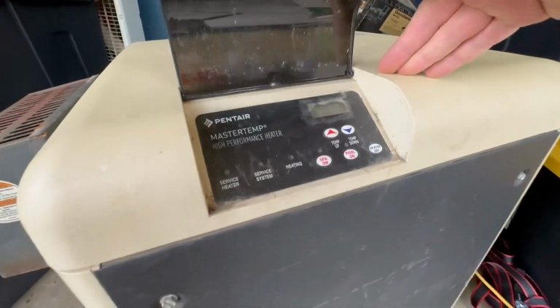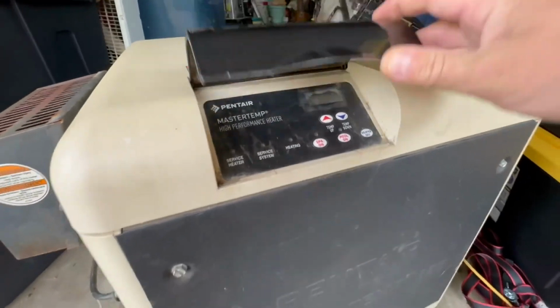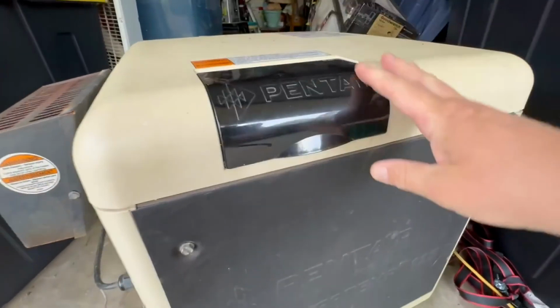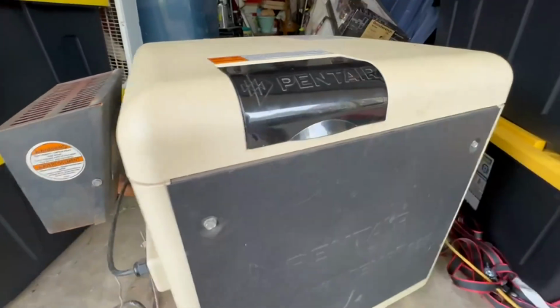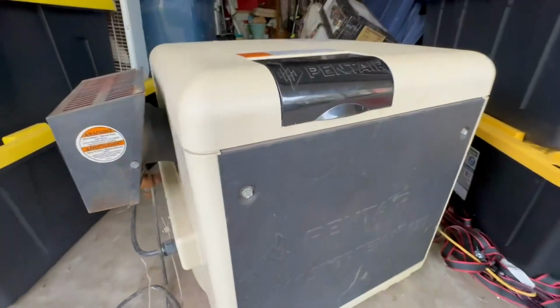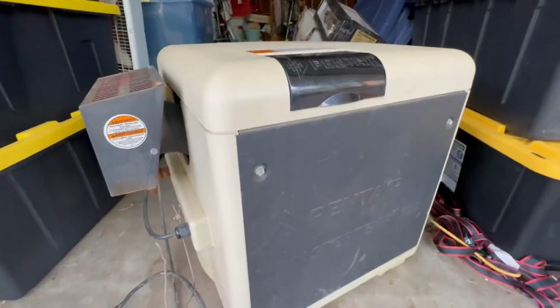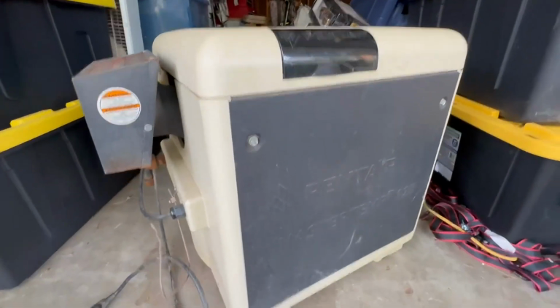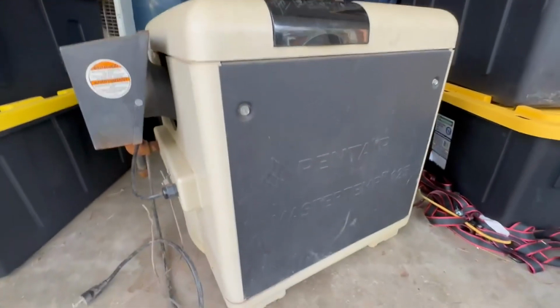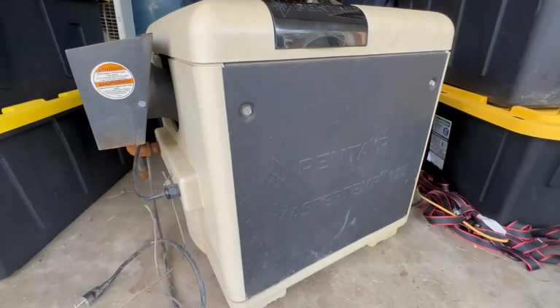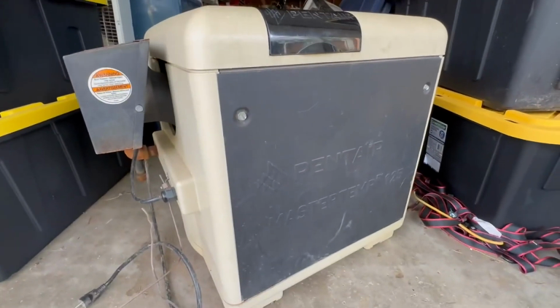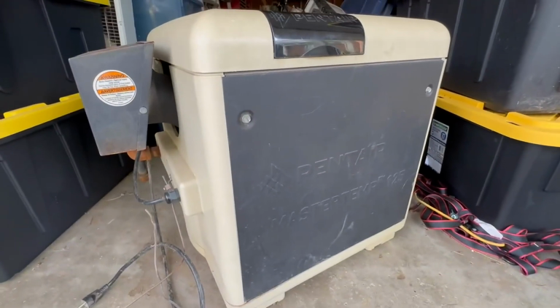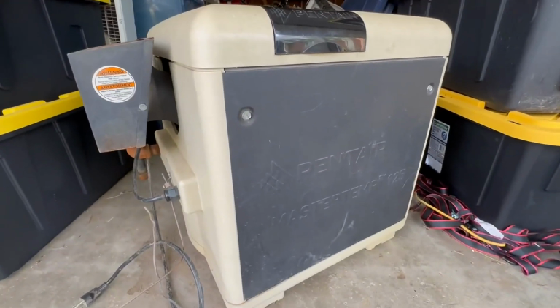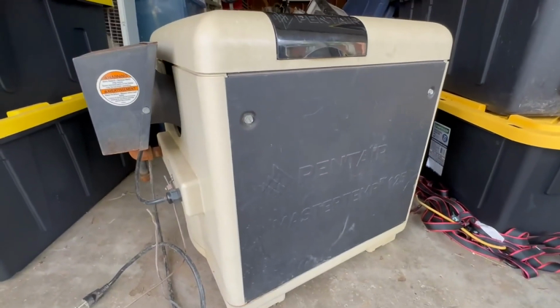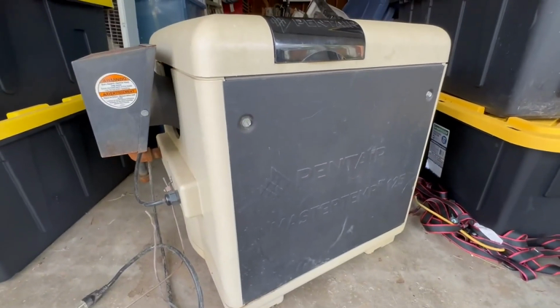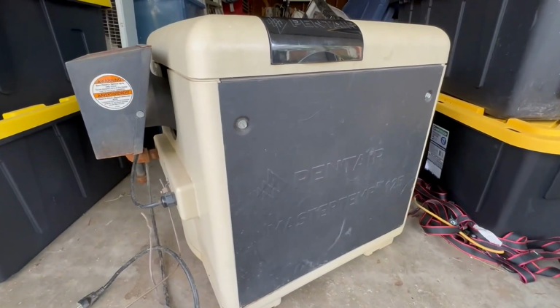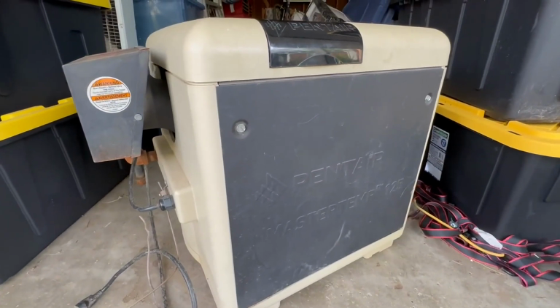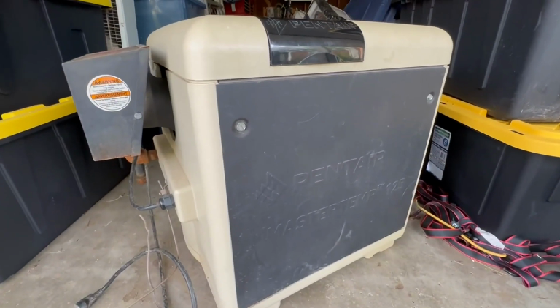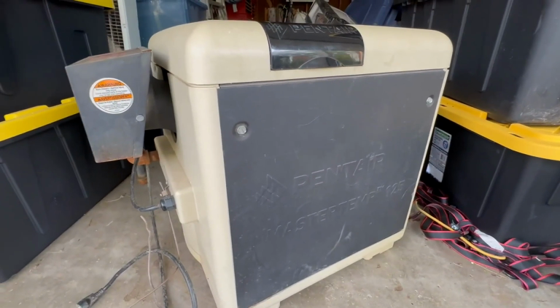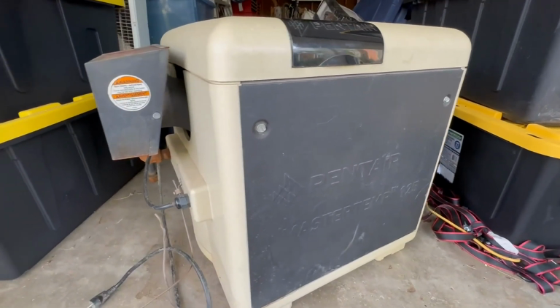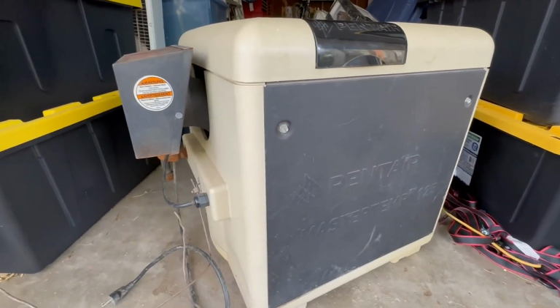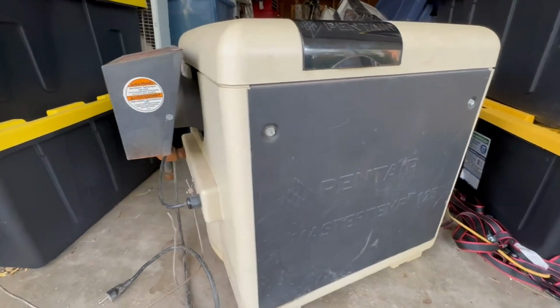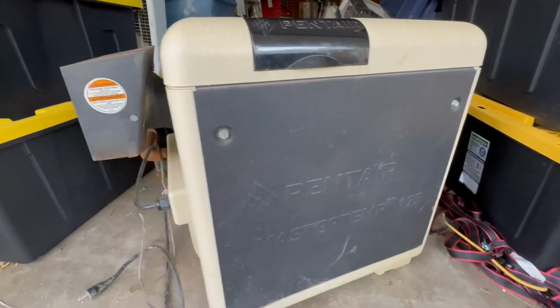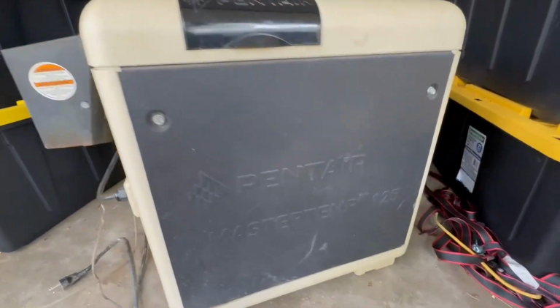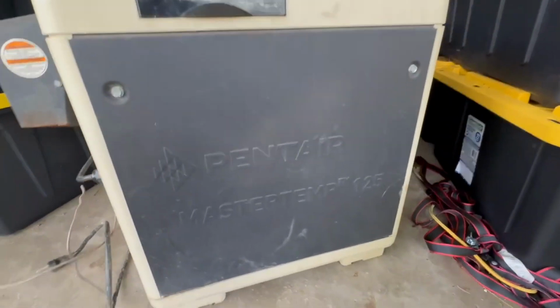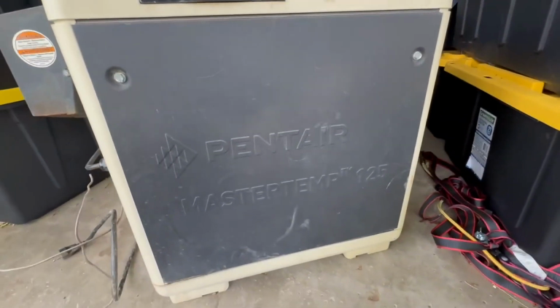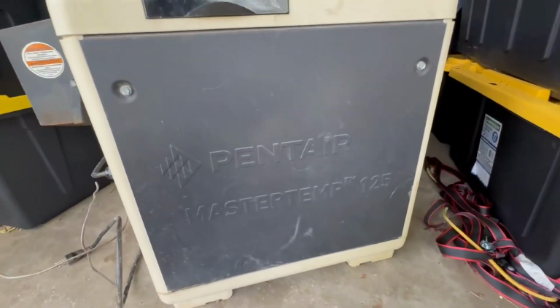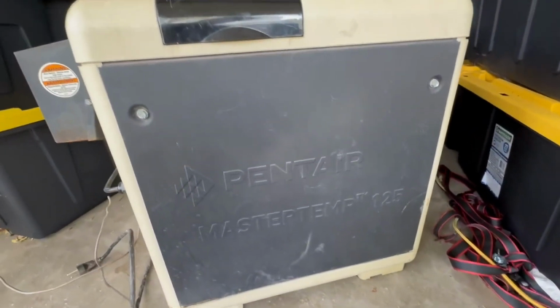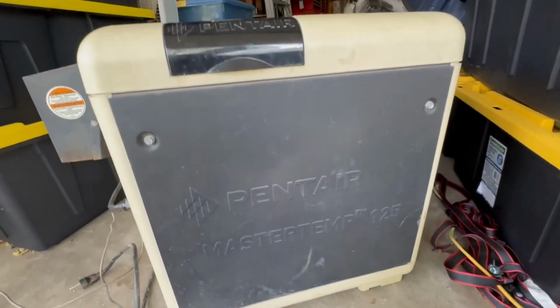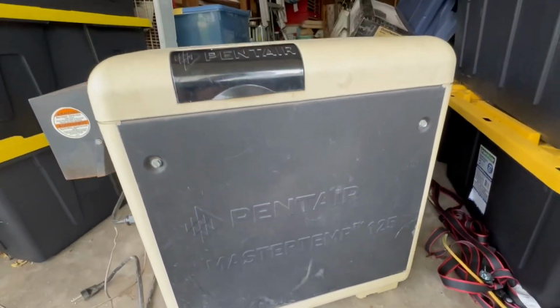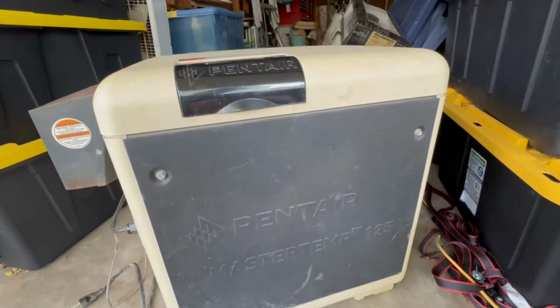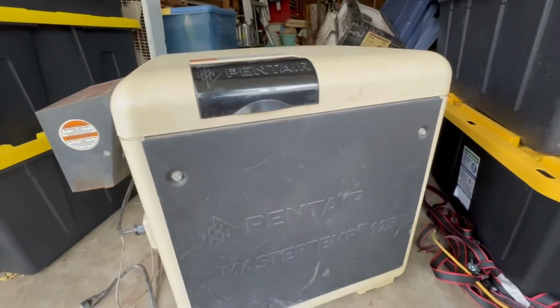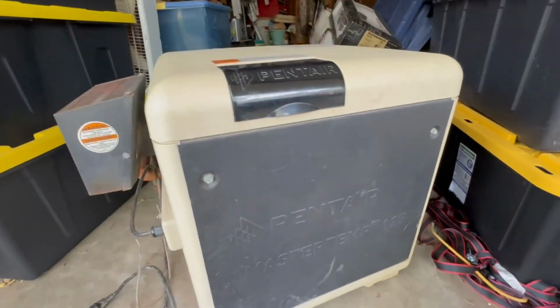Works wonderful. I've had it six years, six seasons. I'm in the Midwest, so we do disconnect for the winter, so it's not running continuously, but this thing has been quite the workhorse for us.